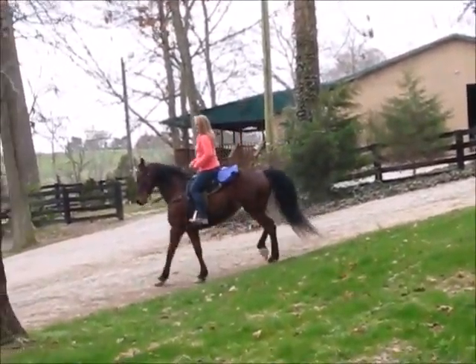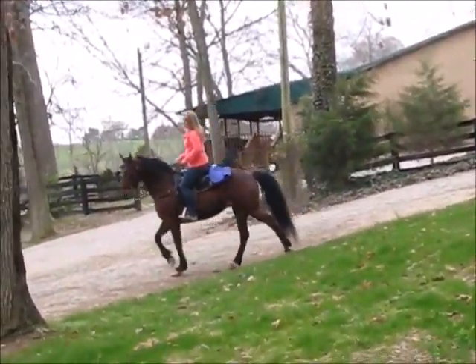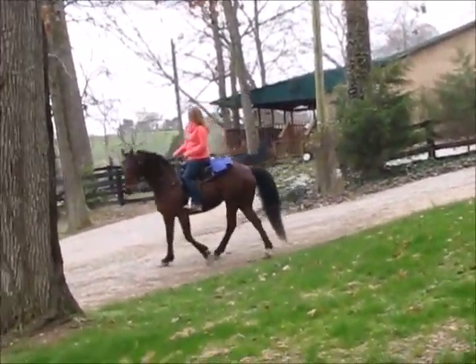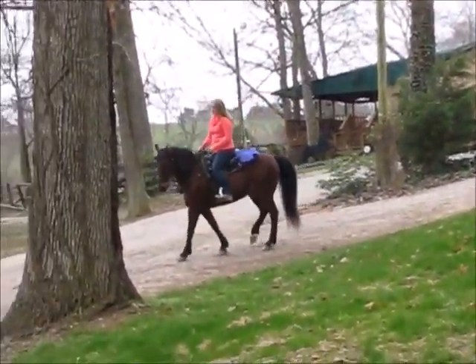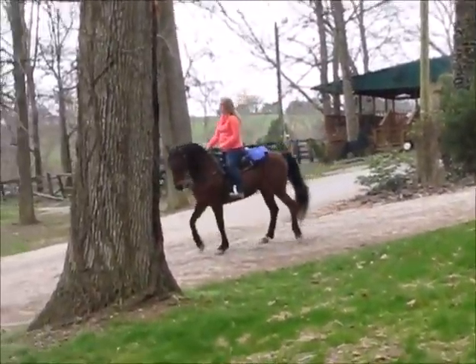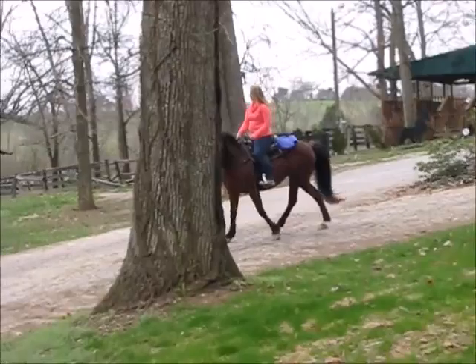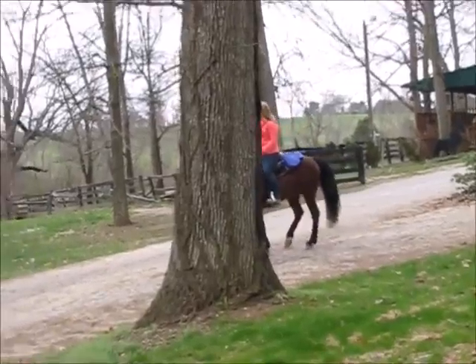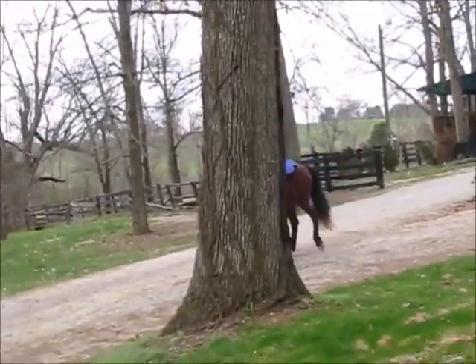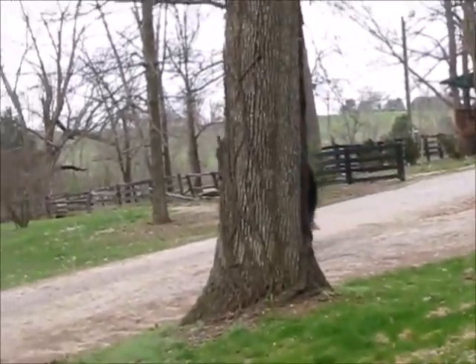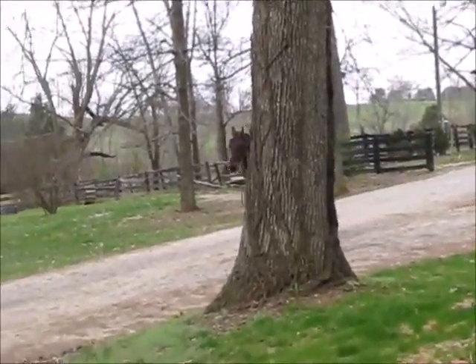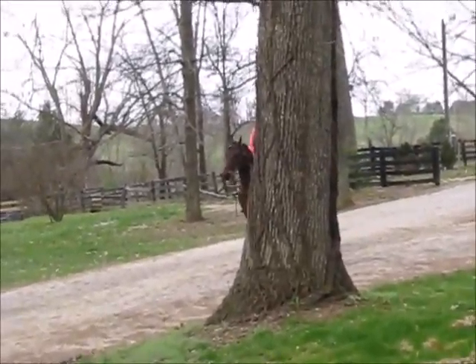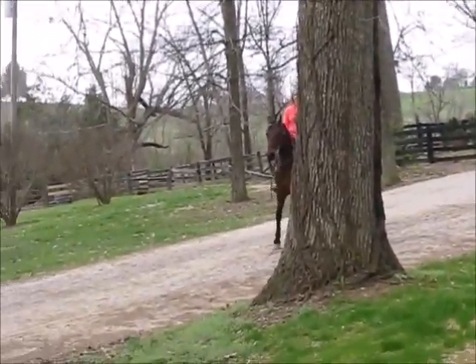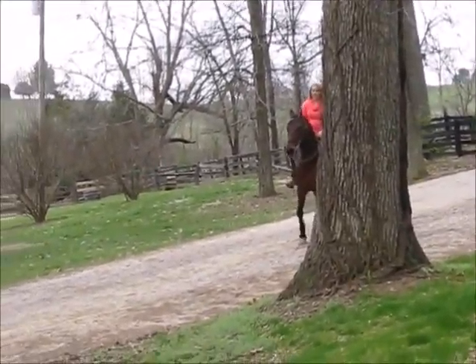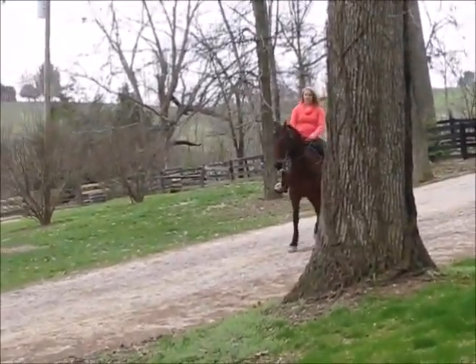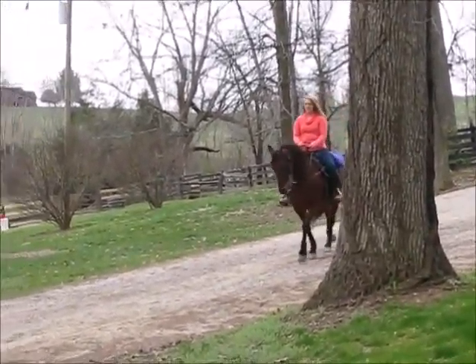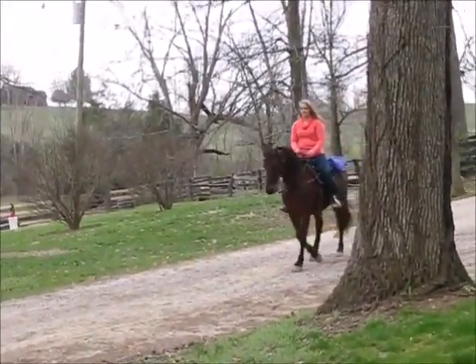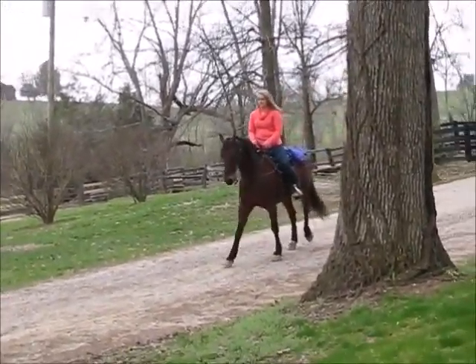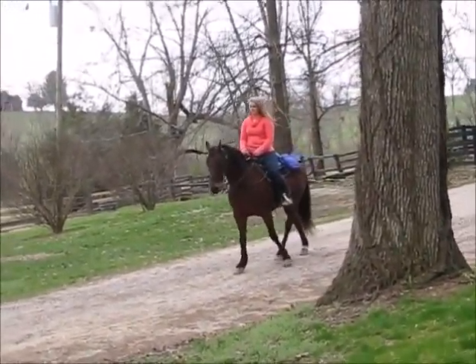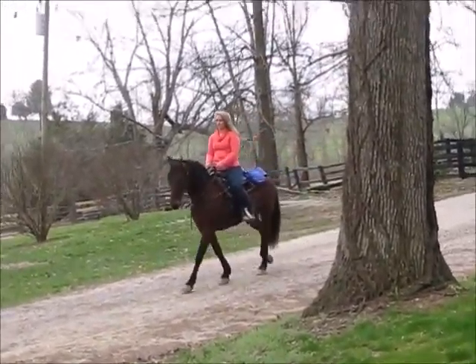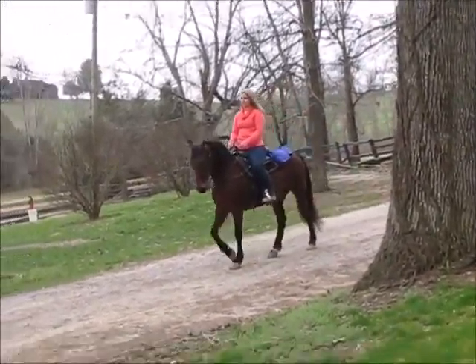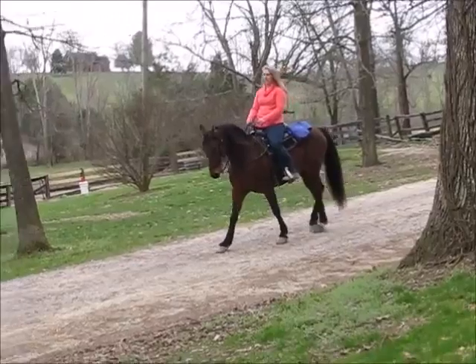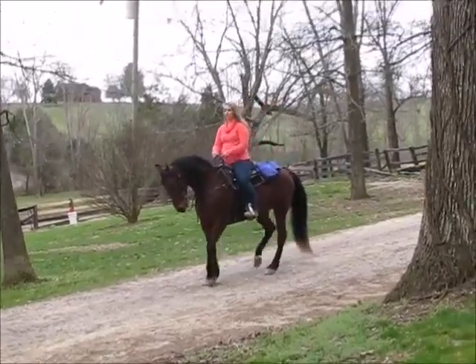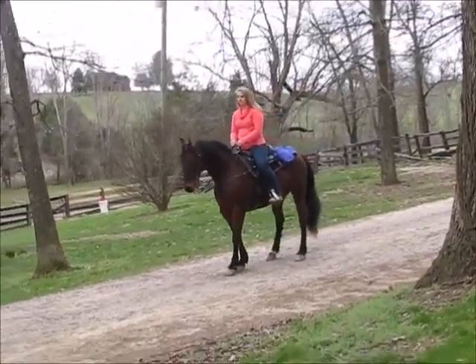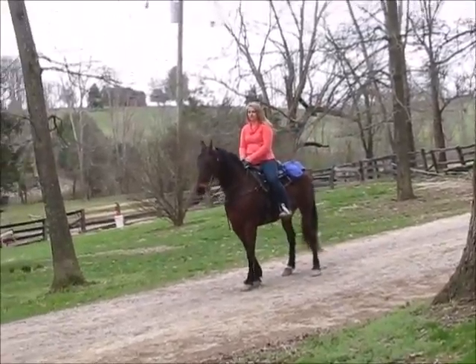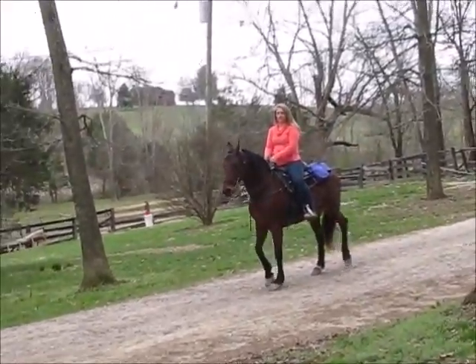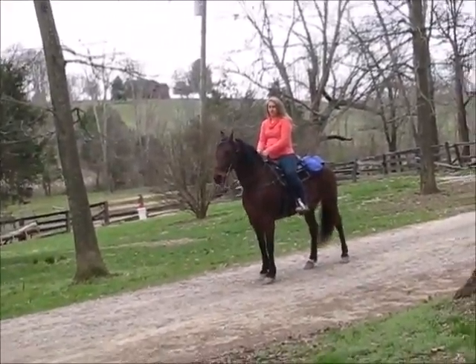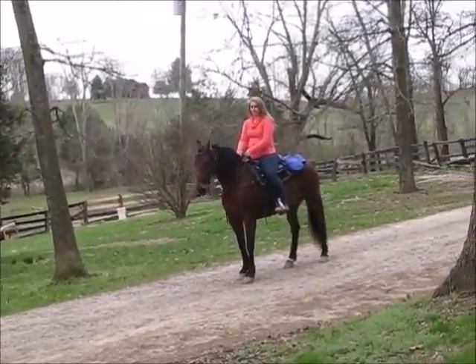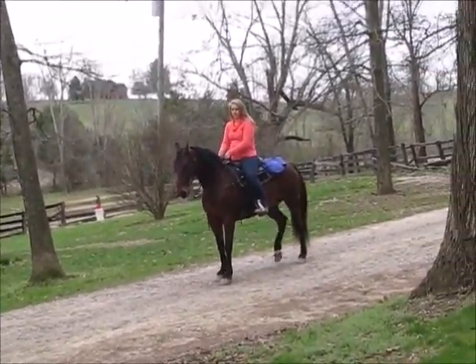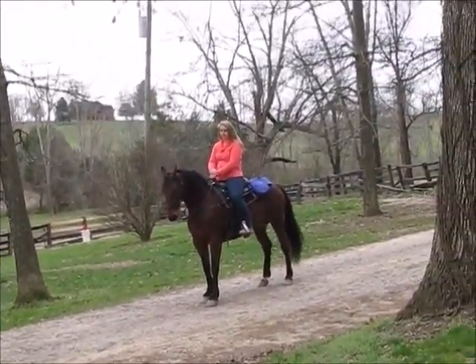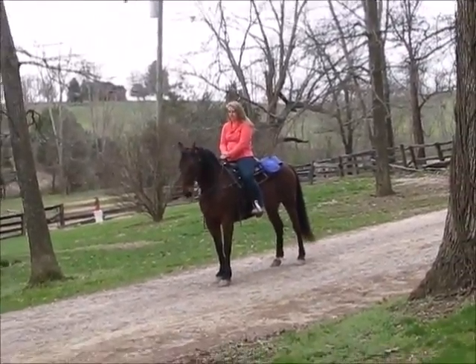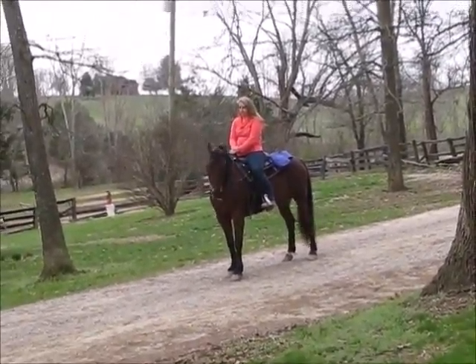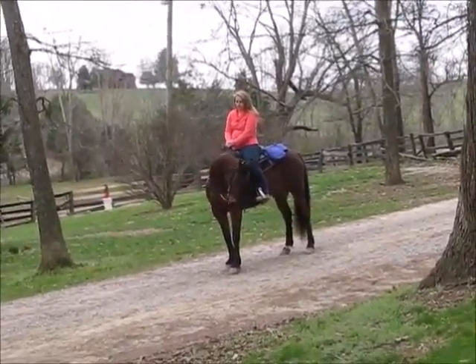She'd make a family a beautiful horse. She rides bareback double. She's dog proof, traffic proof — just really, really great.